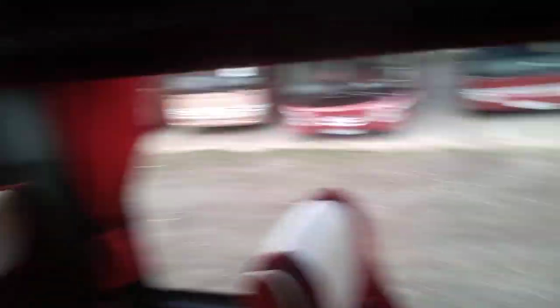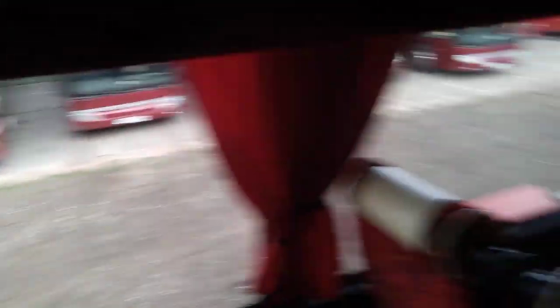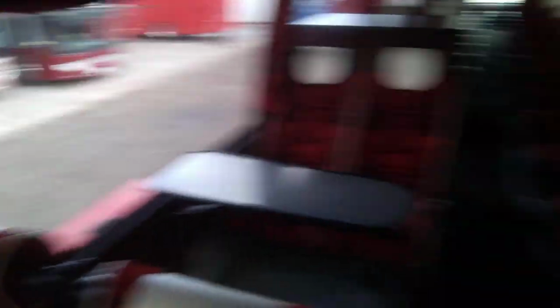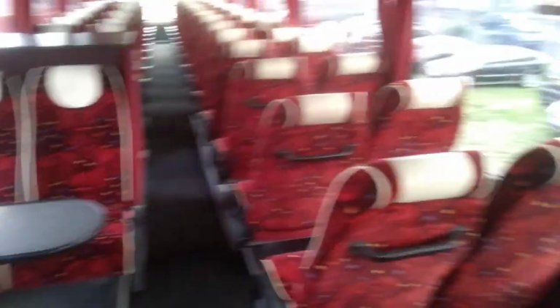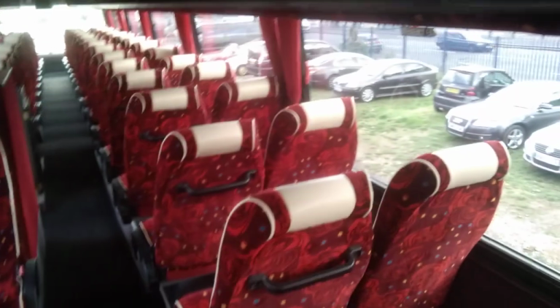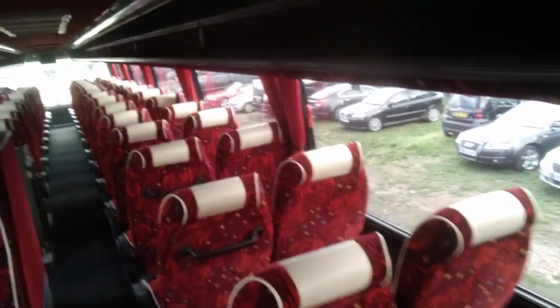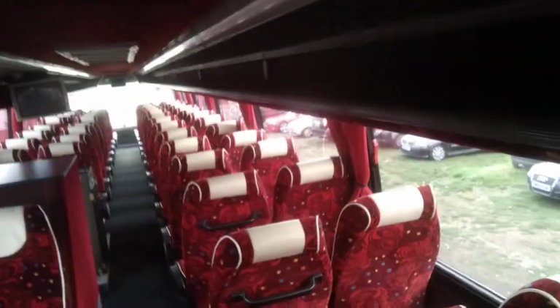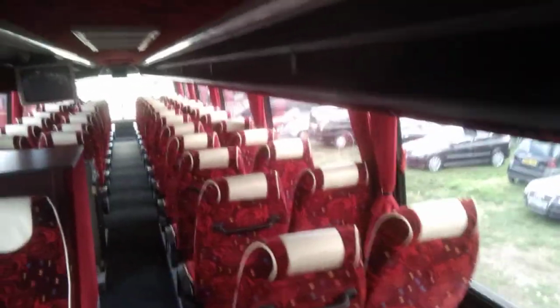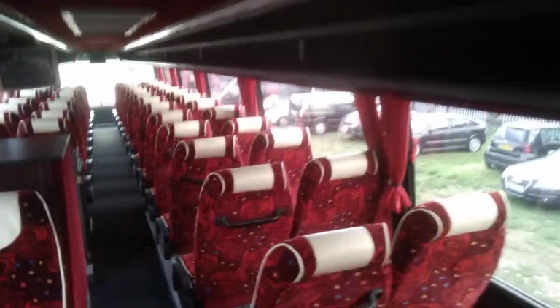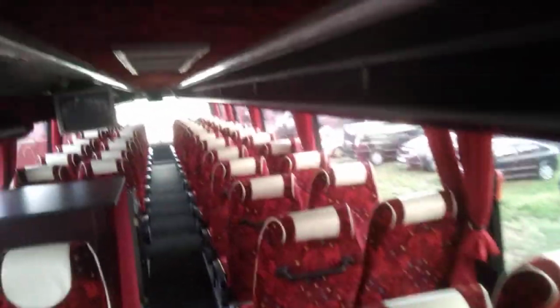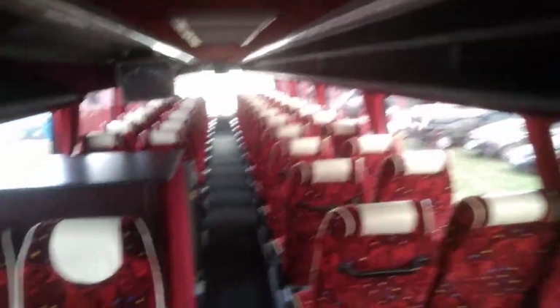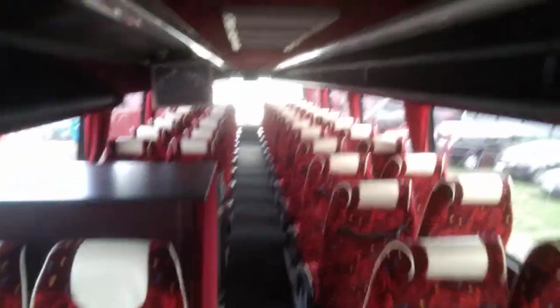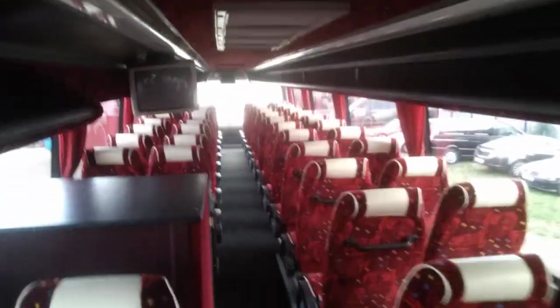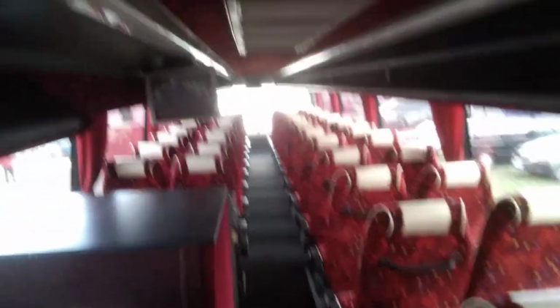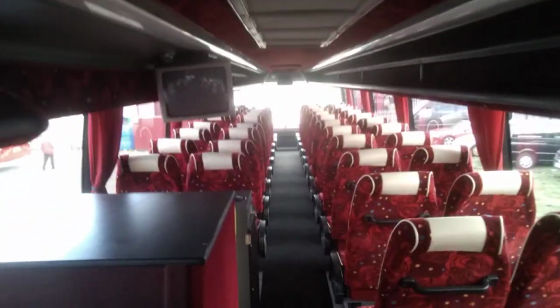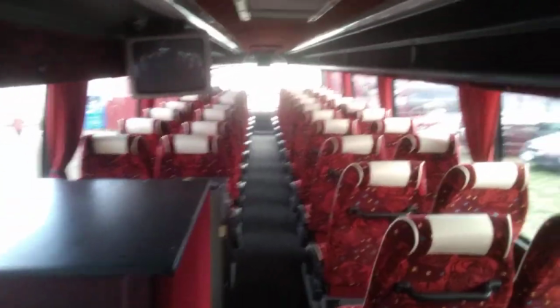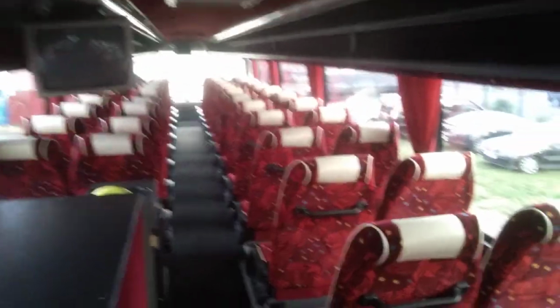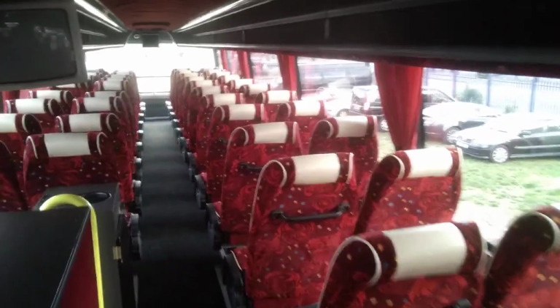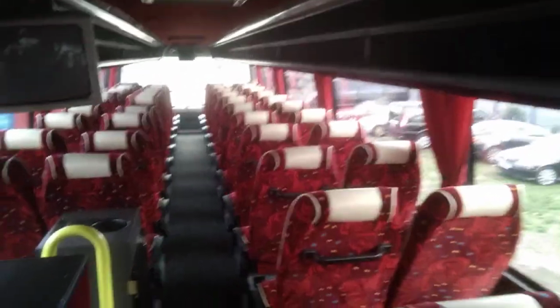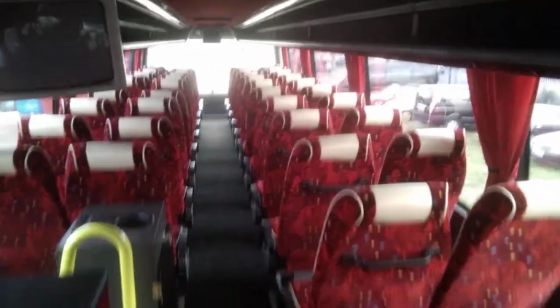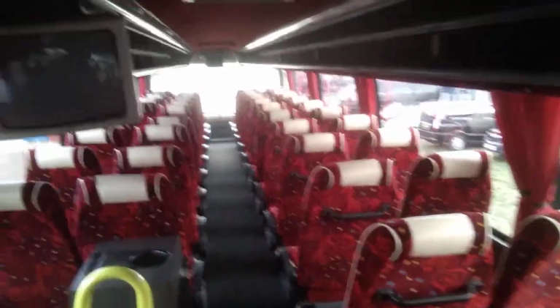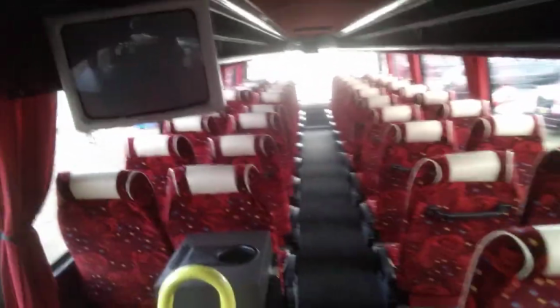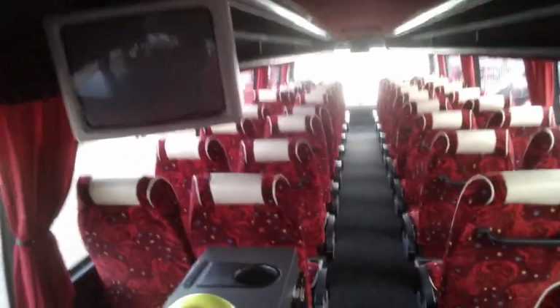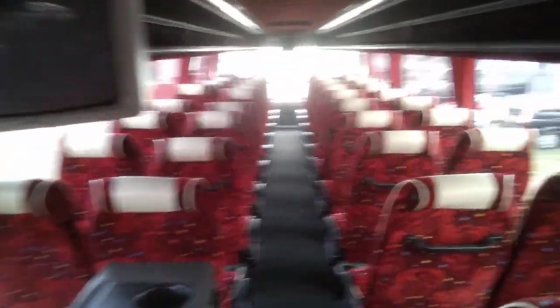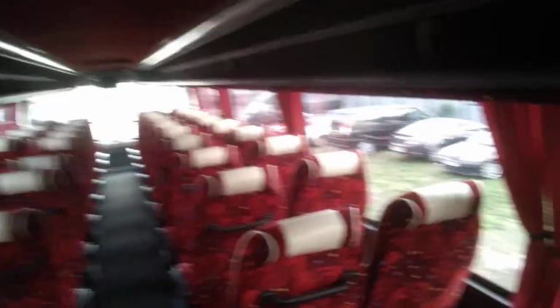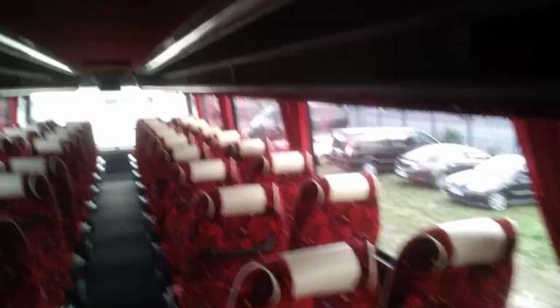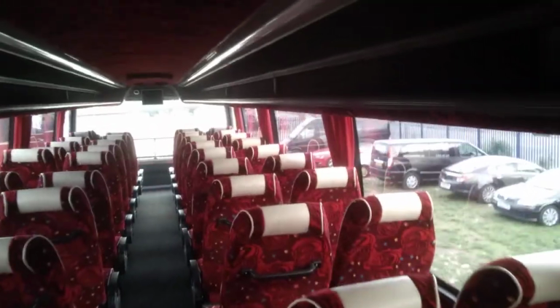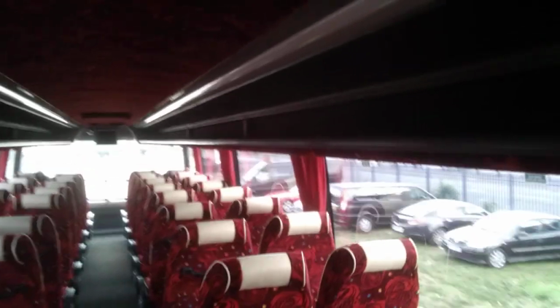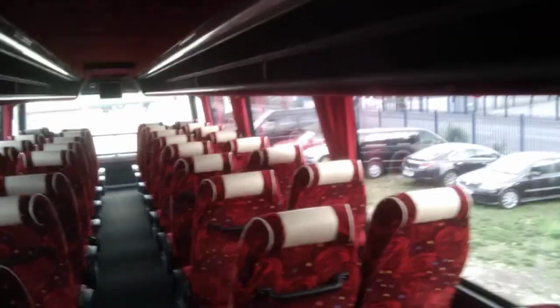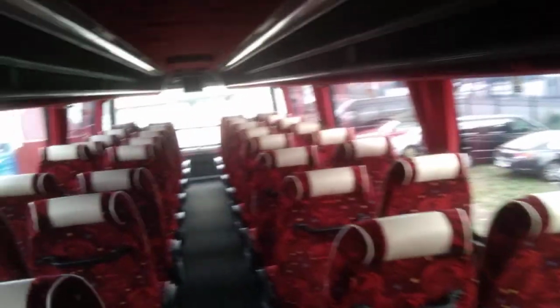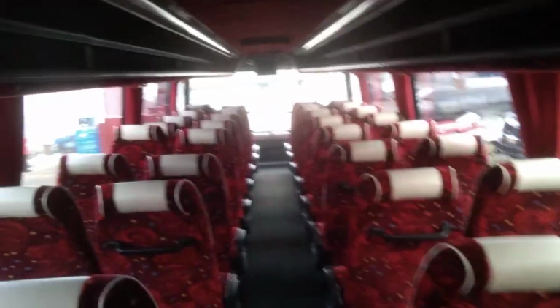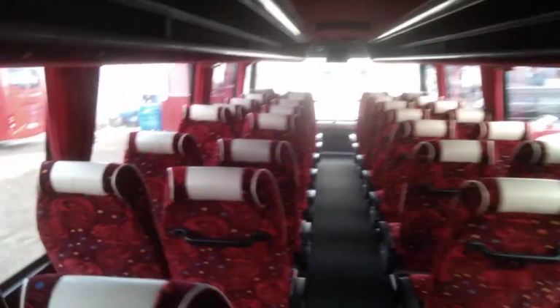Up here we have 61 seats, again reclining with lap belts, re-trimmed with leather piping and headrest inserts. We have two monitors upstairs. There is only a single staircase on this vehicle.